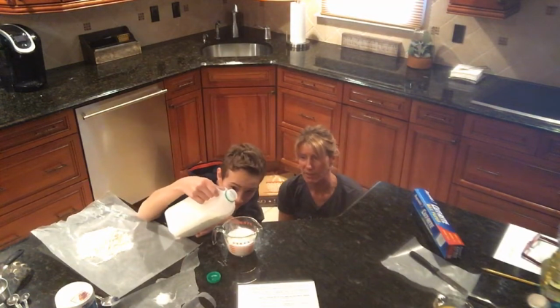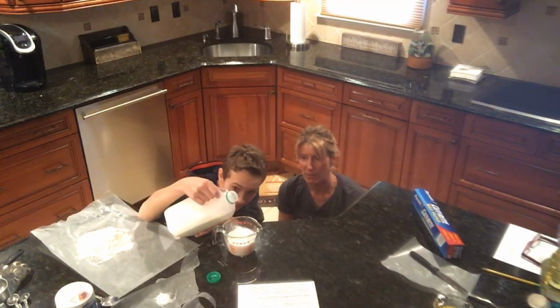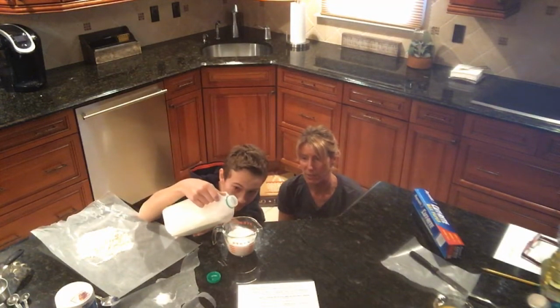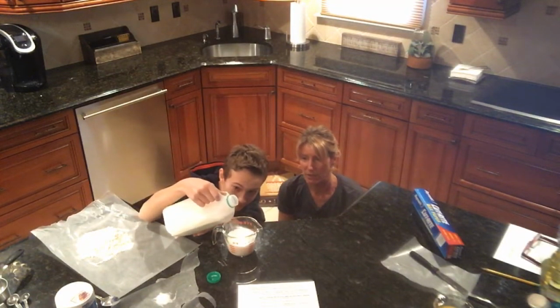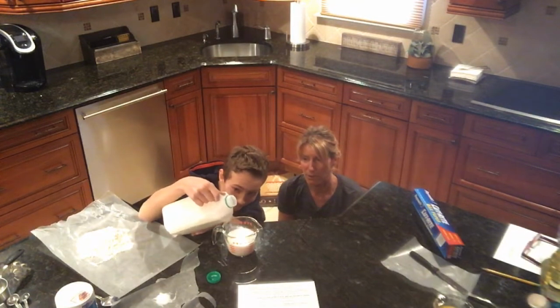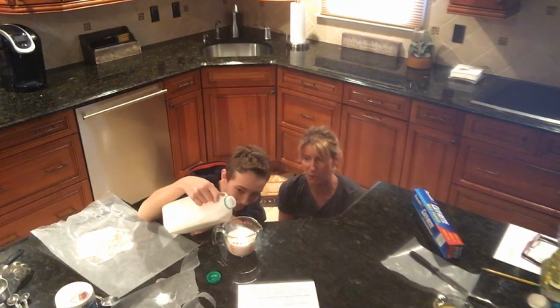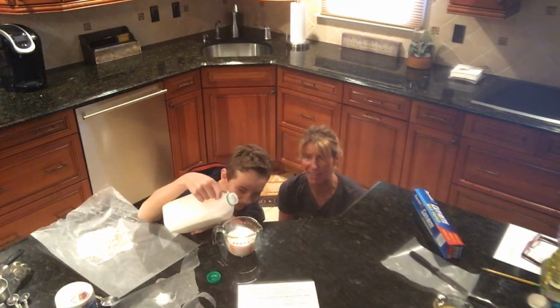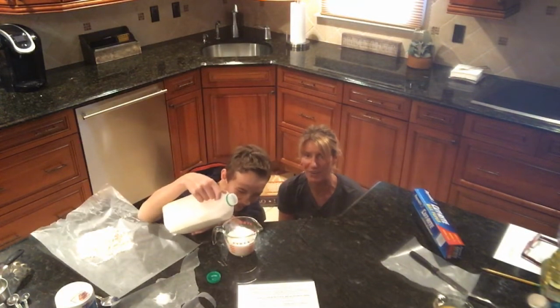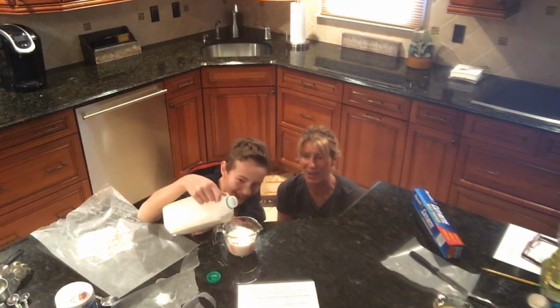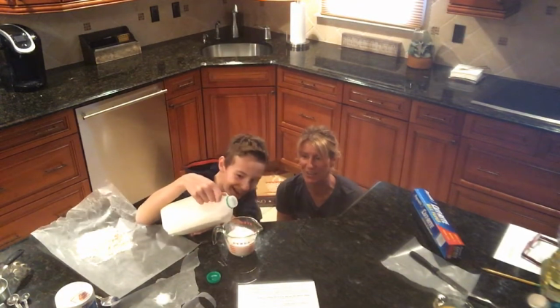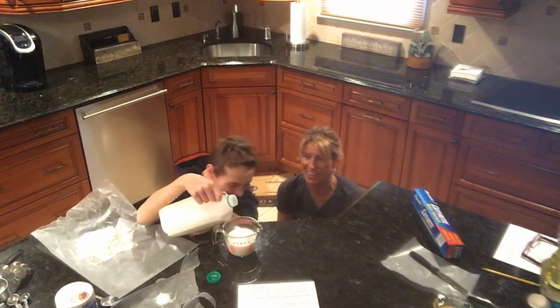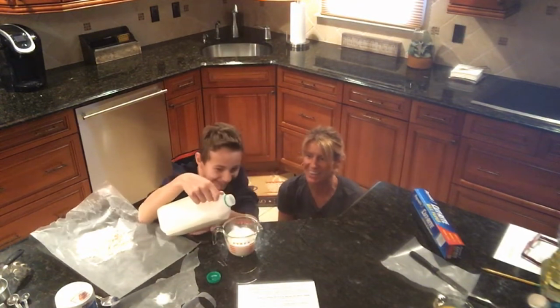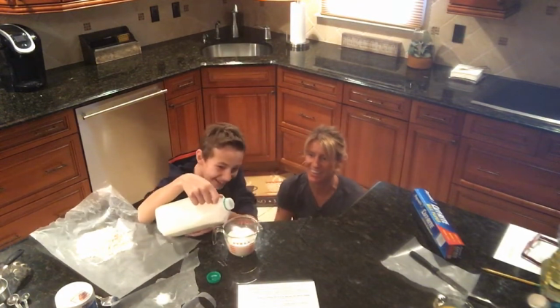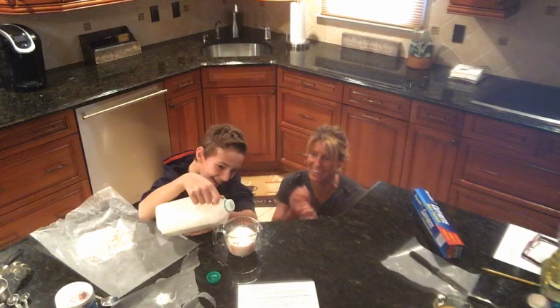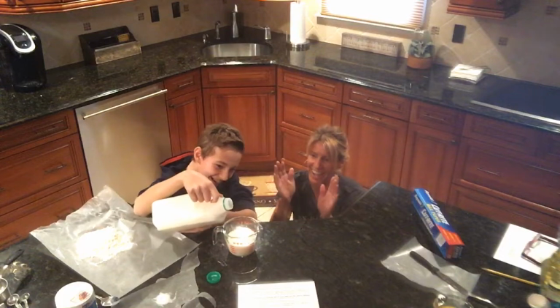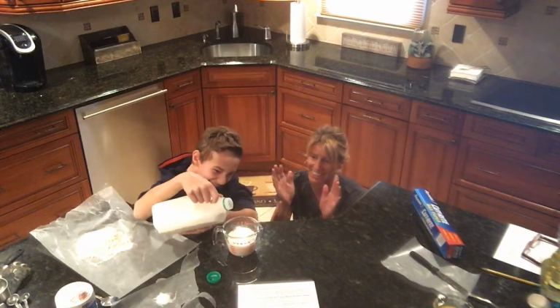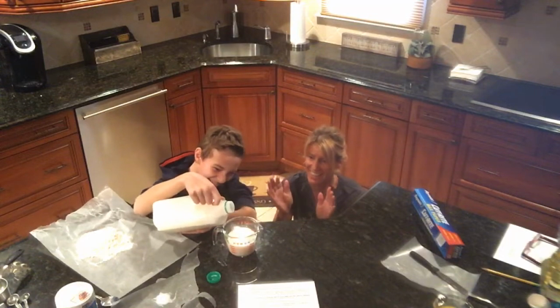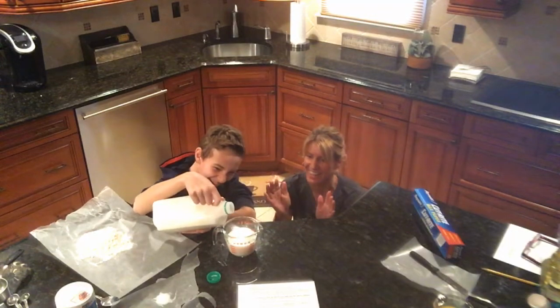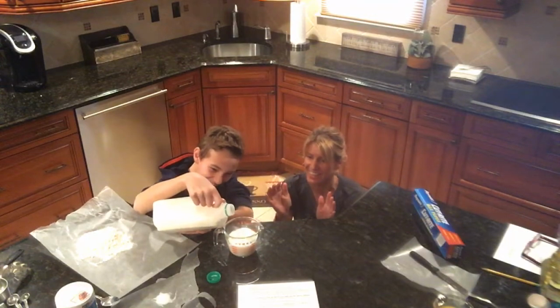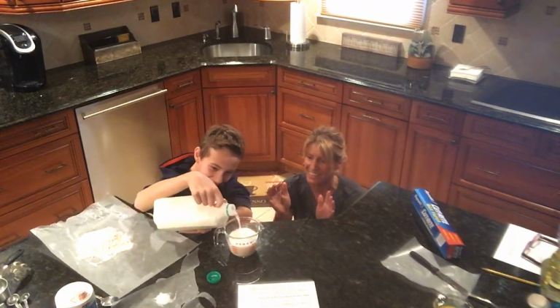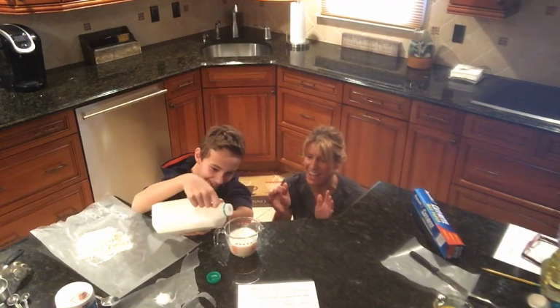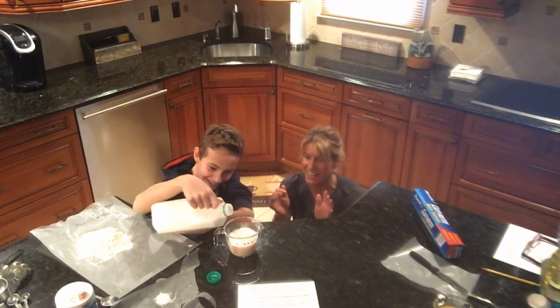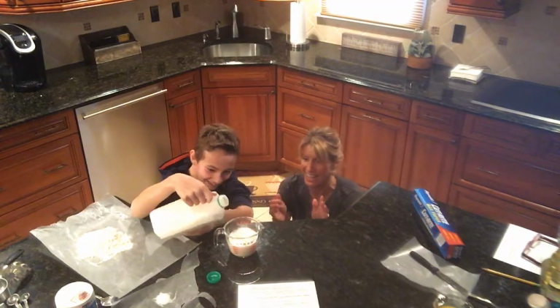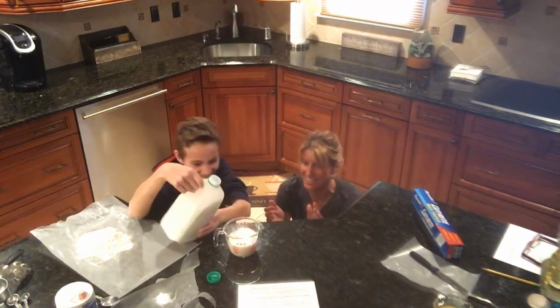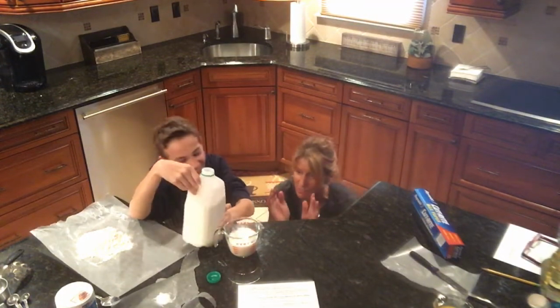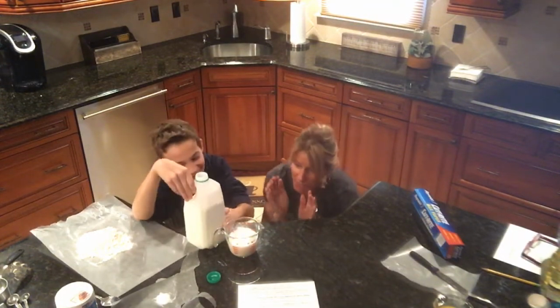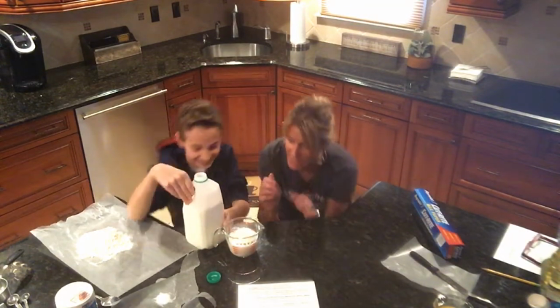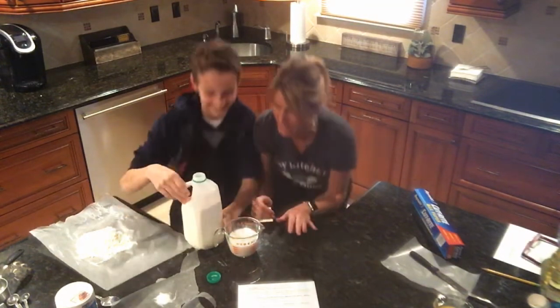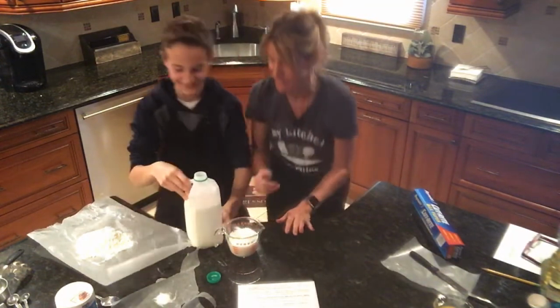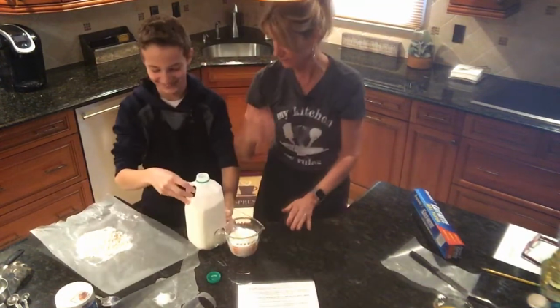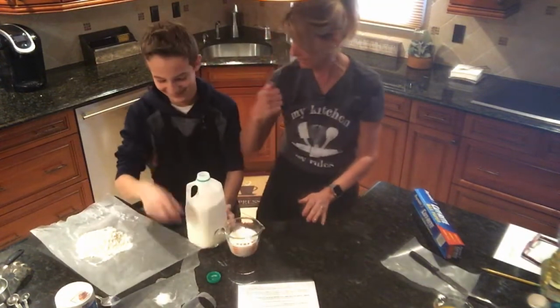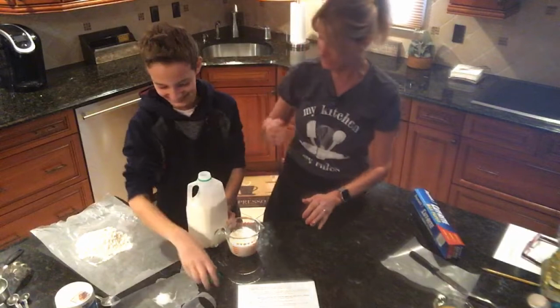Oh boy, oh no — oh gosh. Okay, that's good, perfect. Those muscles!